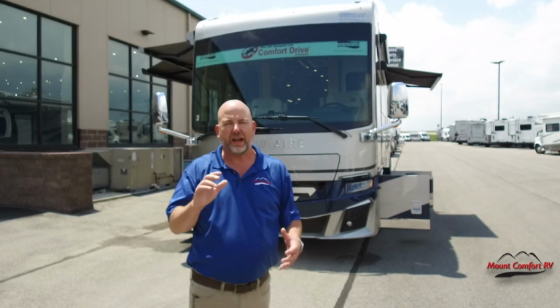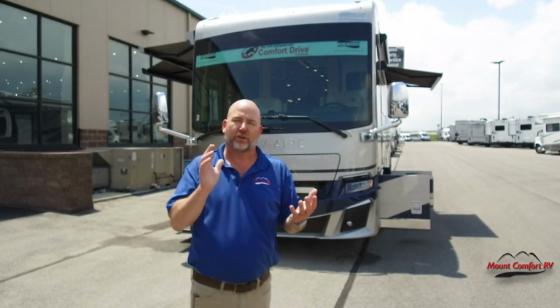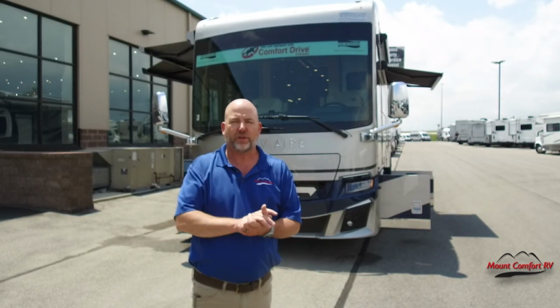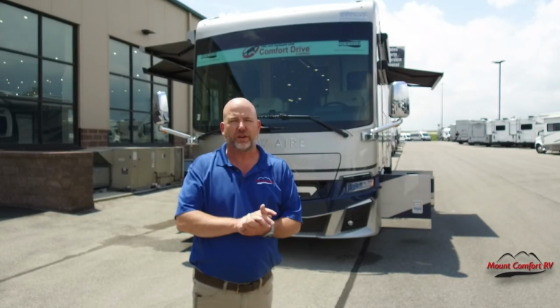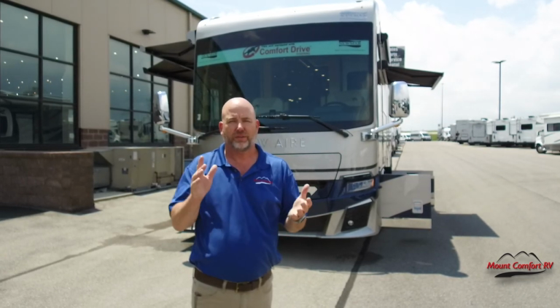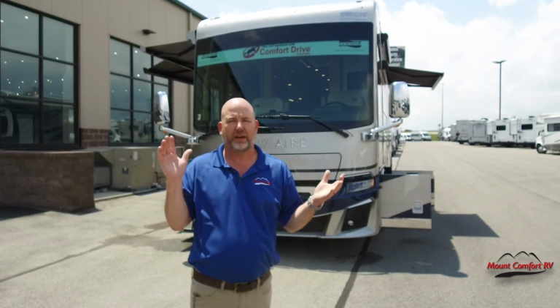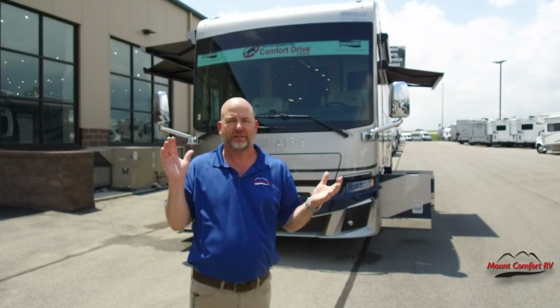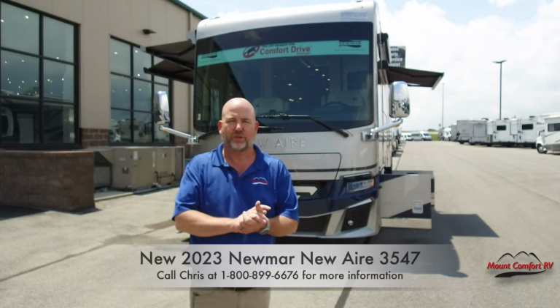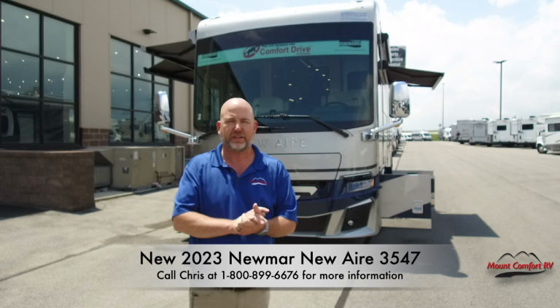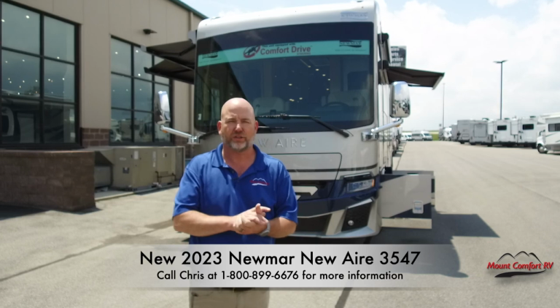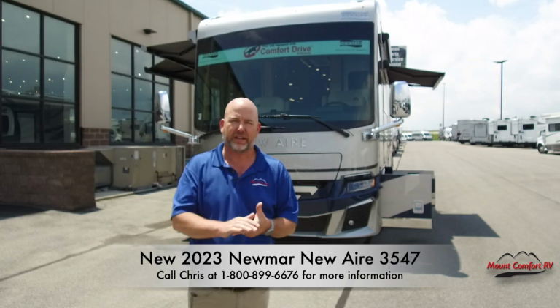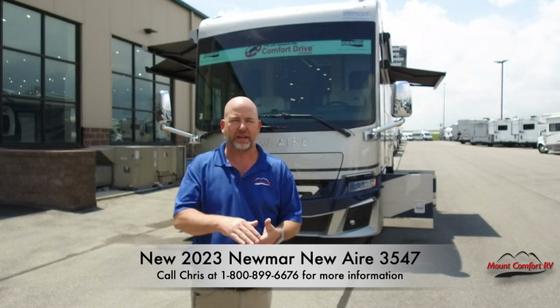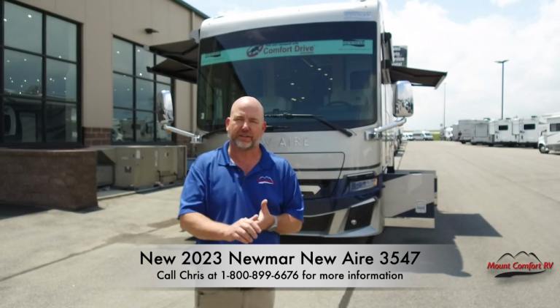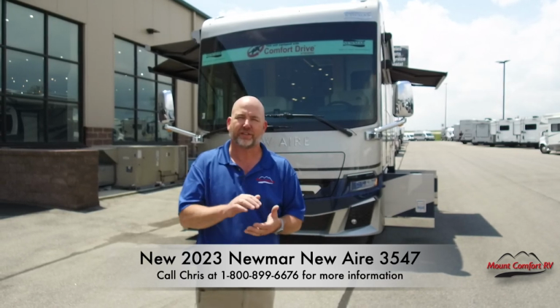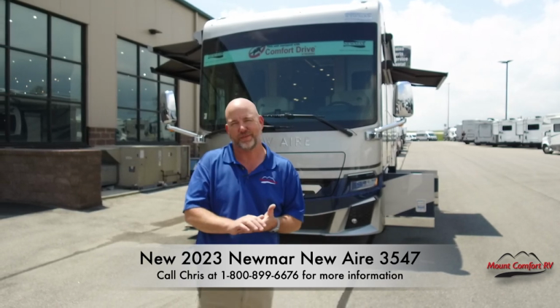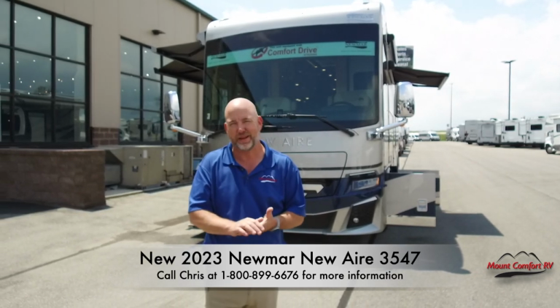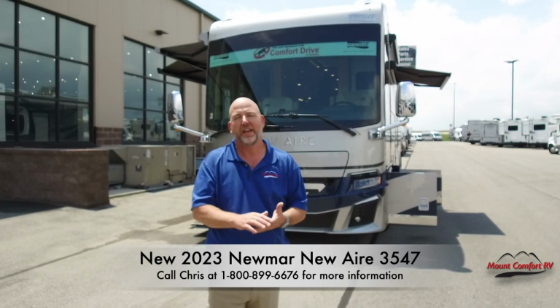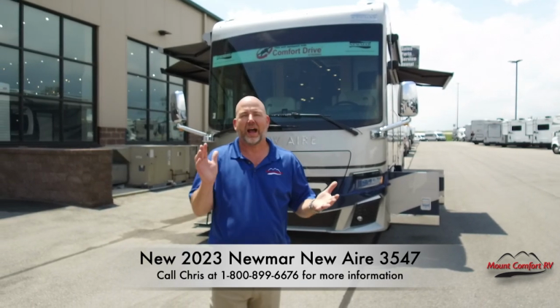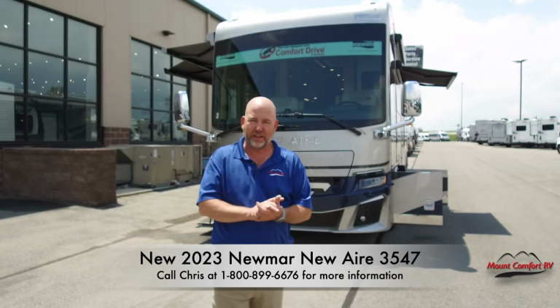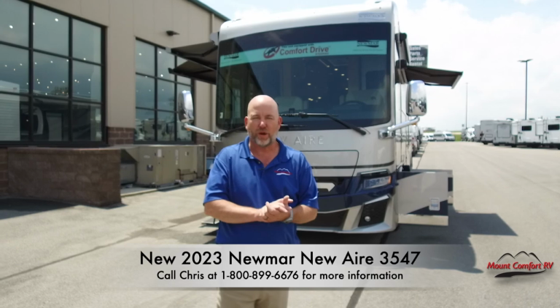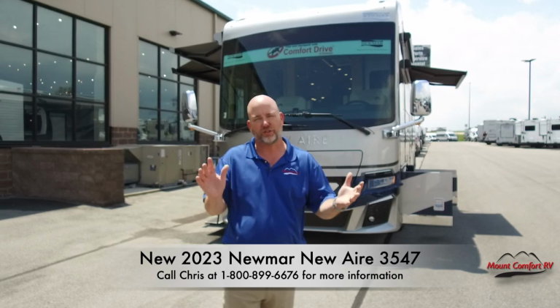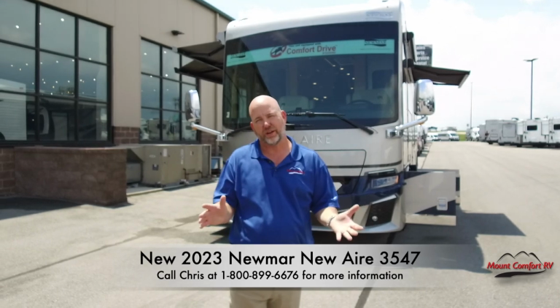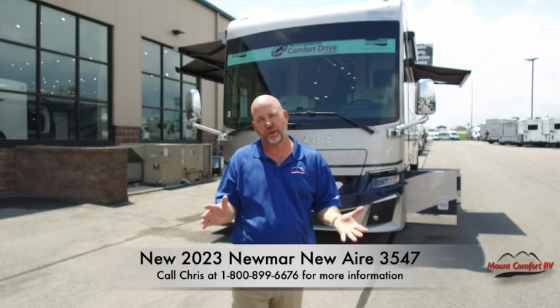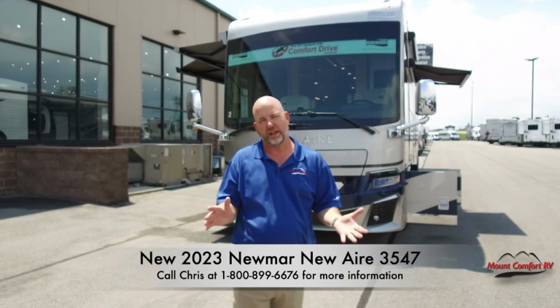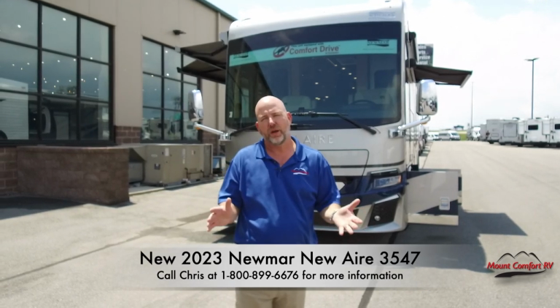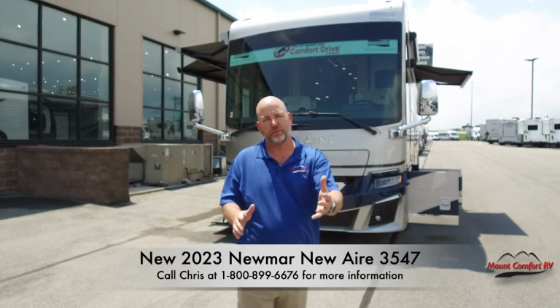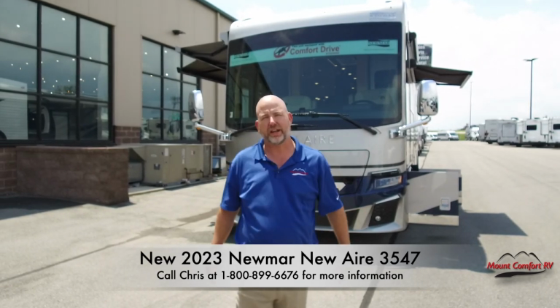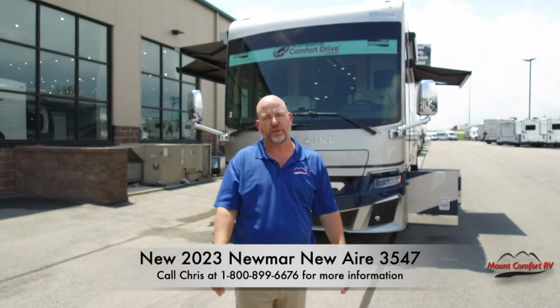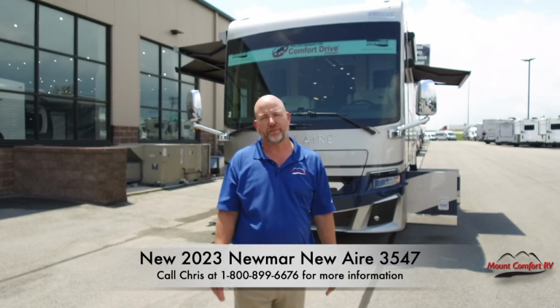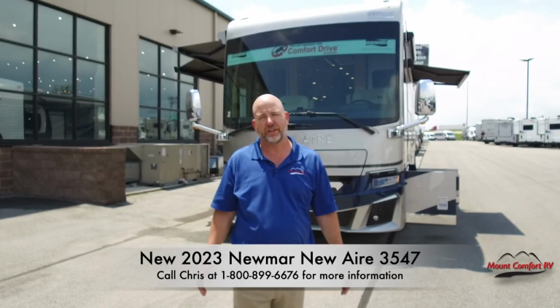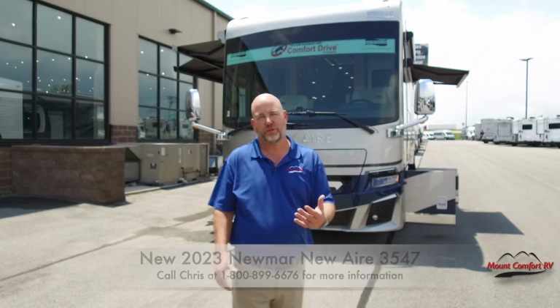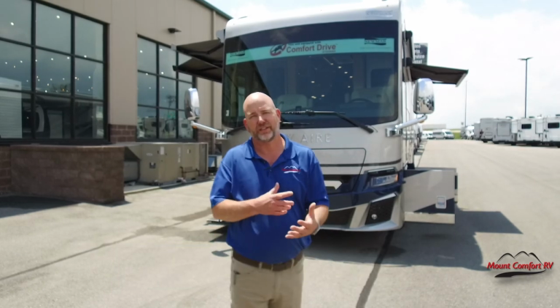Without further ado, don't forget to call, don't forget to ask for me, and don't forget to like and subscribe to our page. Thank you for watching. Stick around for the bird's eye view. My name is Chris Anderson with Mount Comfort RV — we'll see you next time.